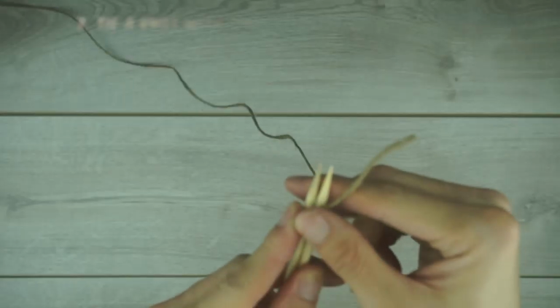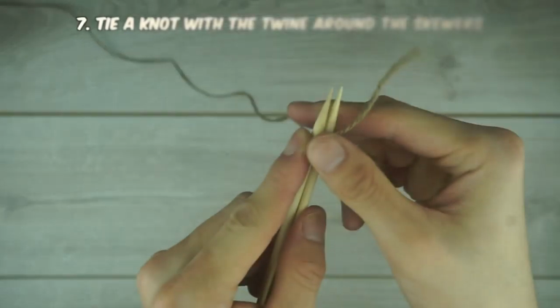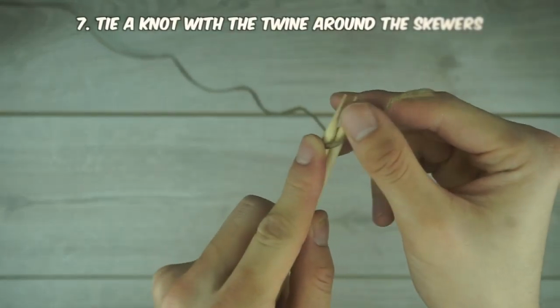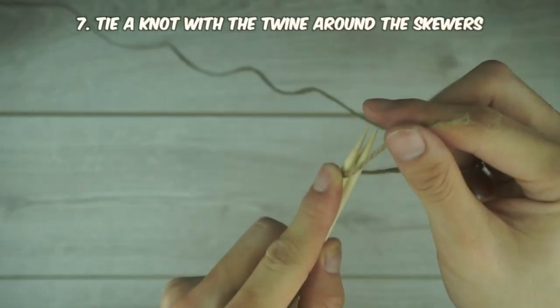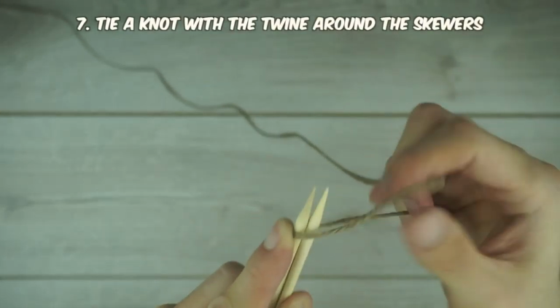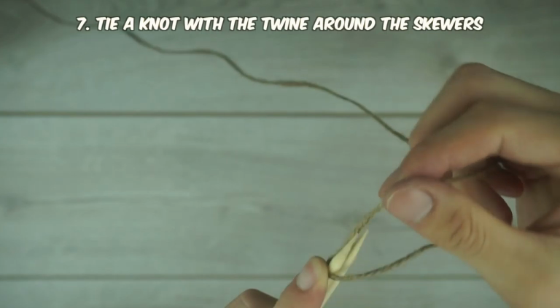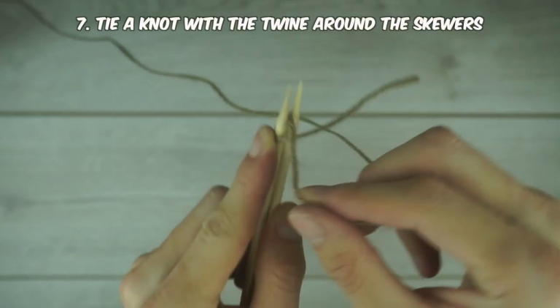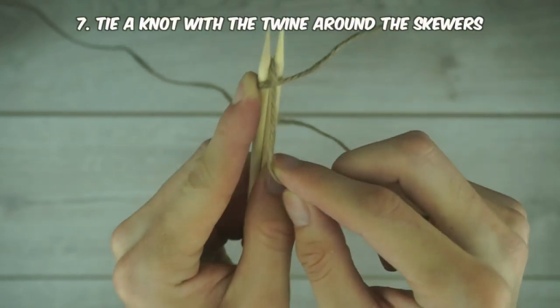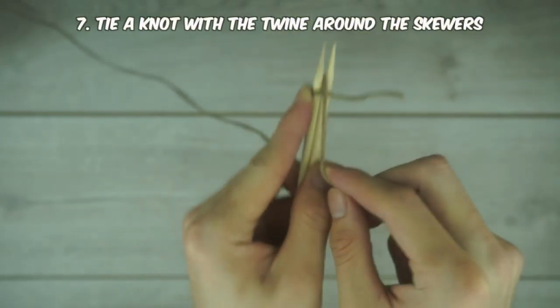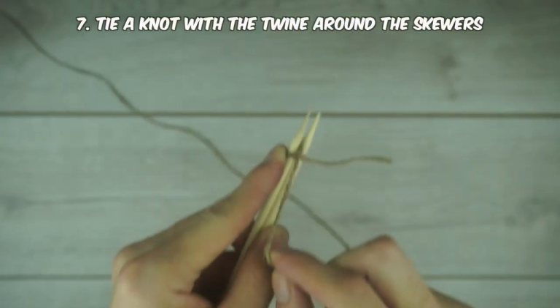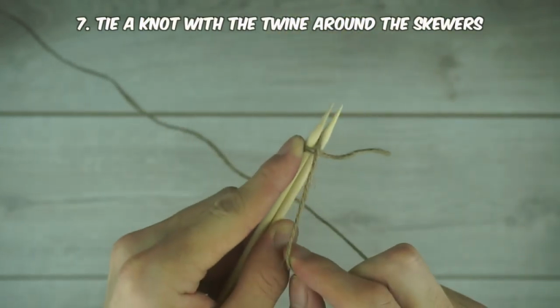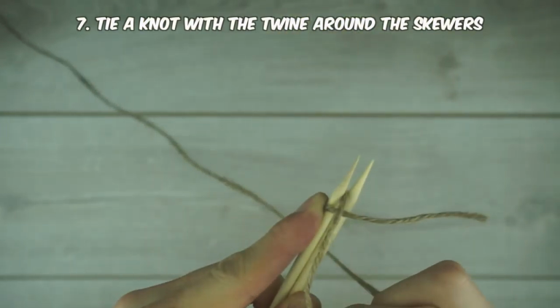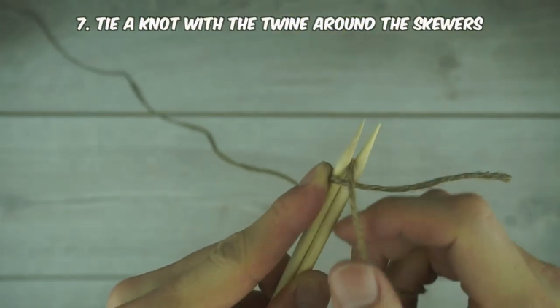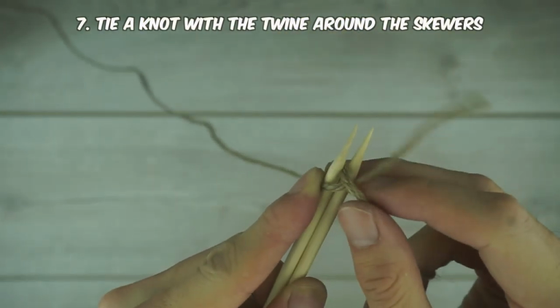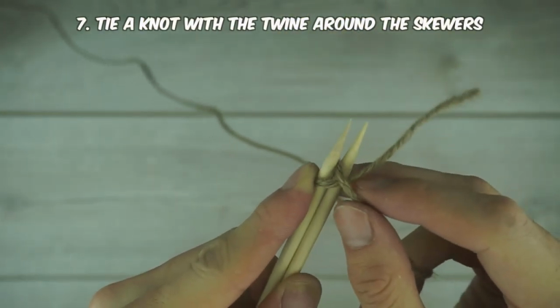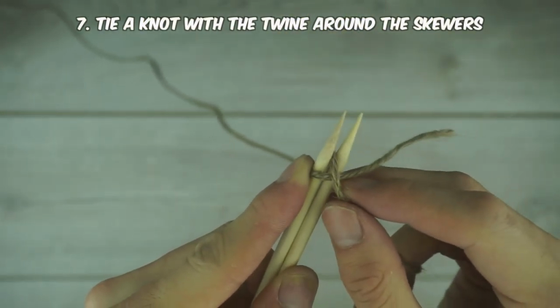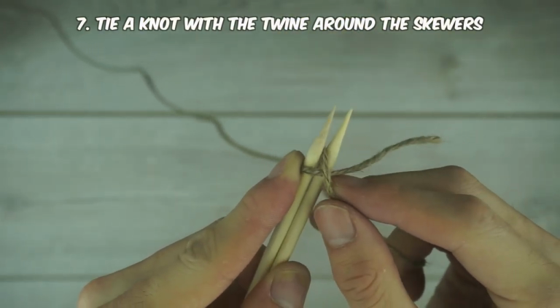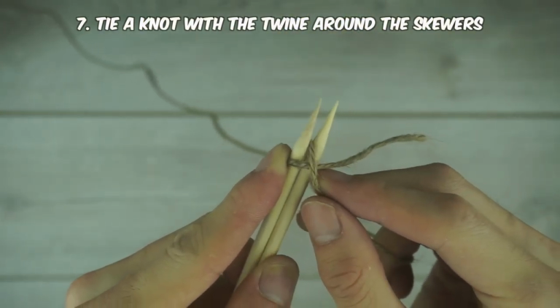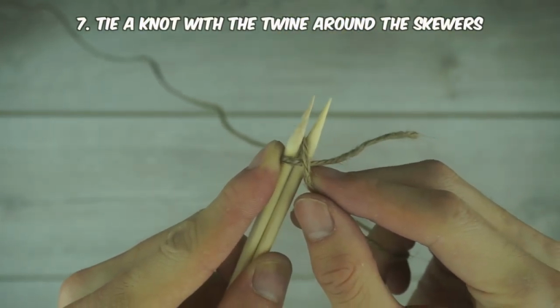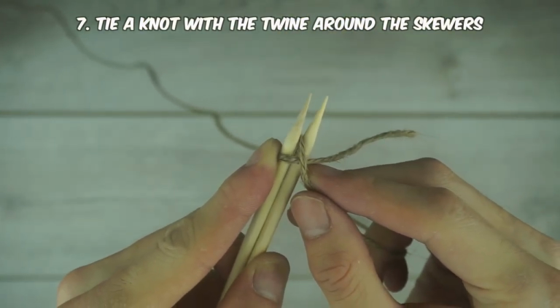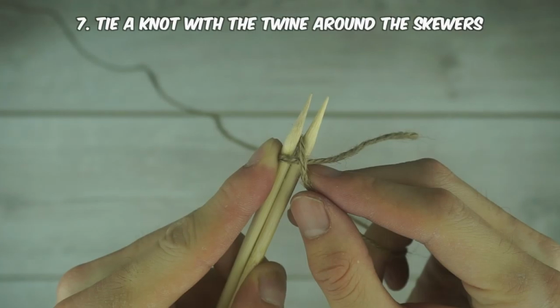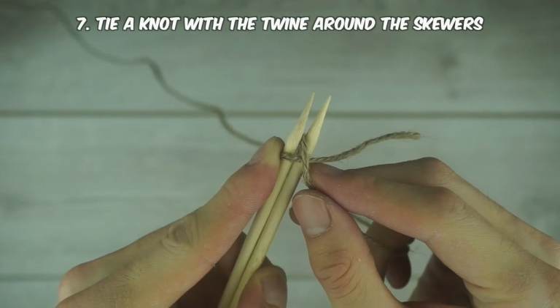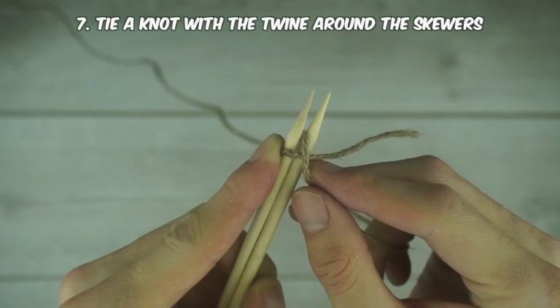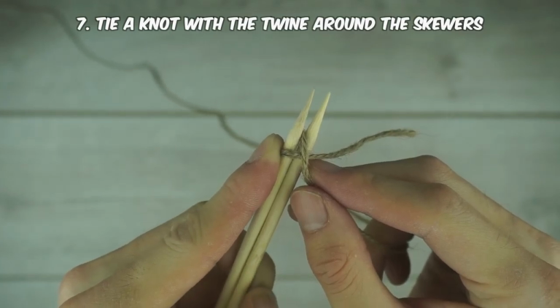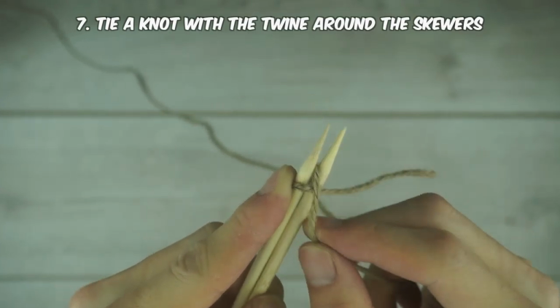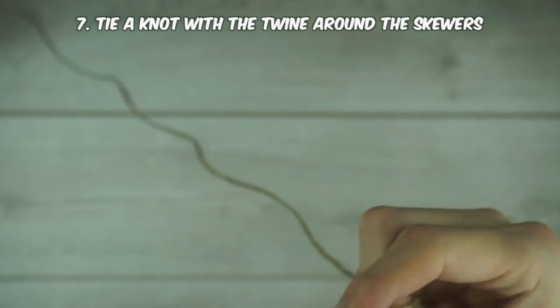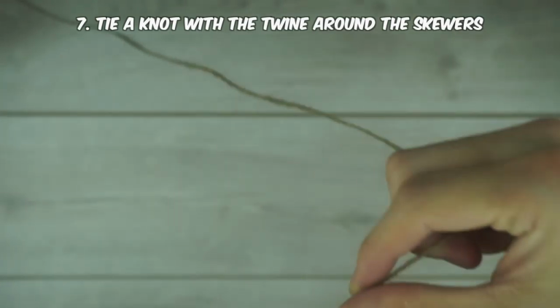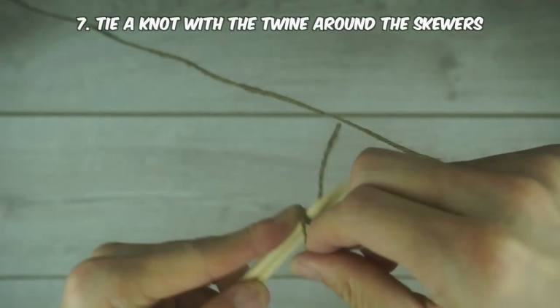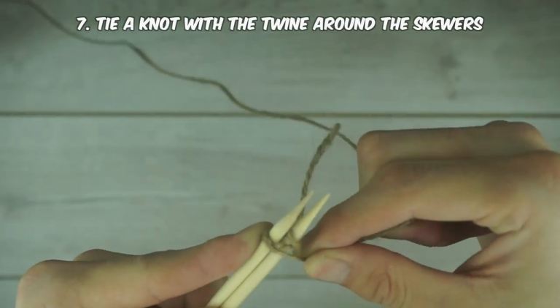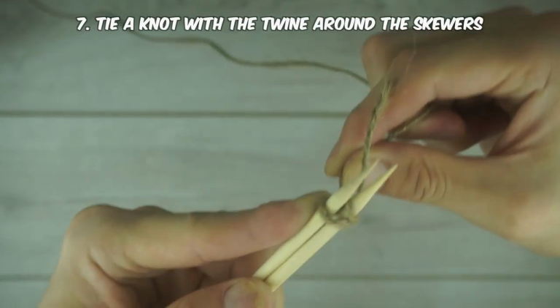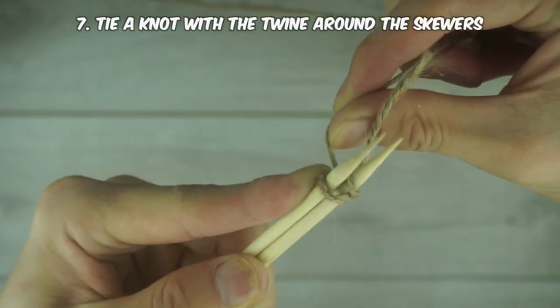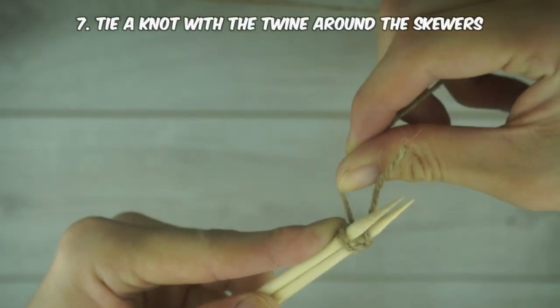We're basically at the last part now. Grab the twine and make a sturdy knot around one side of the skewers. Nothing fancy is required here — just make sure to go around each side and down the middle.